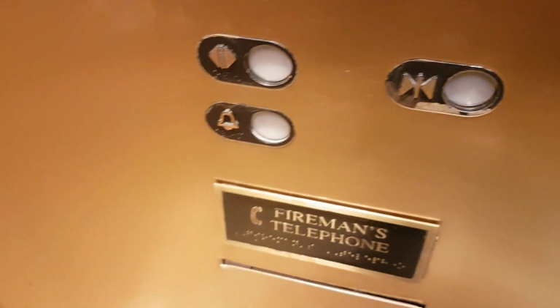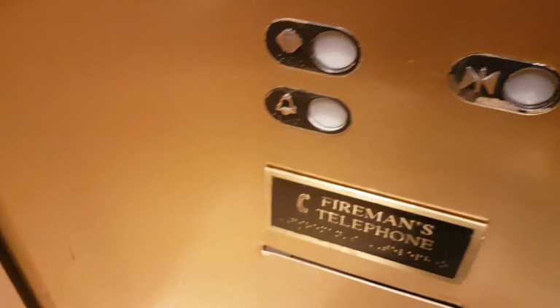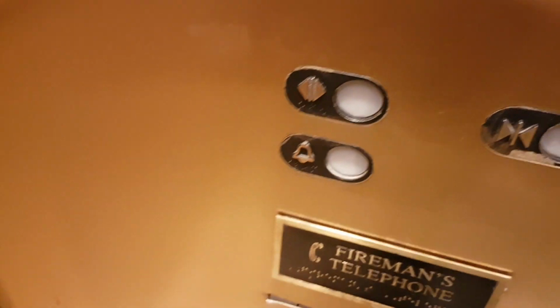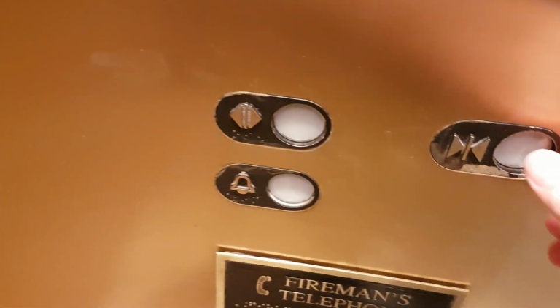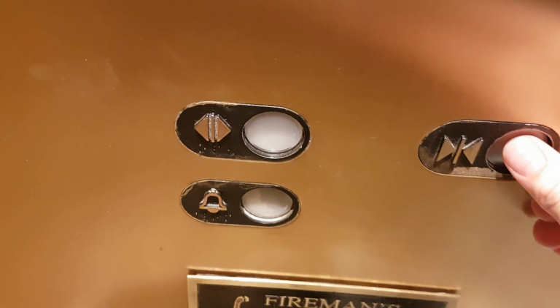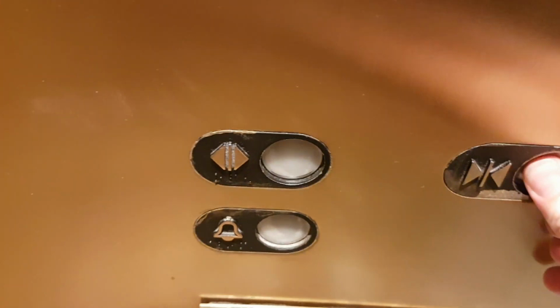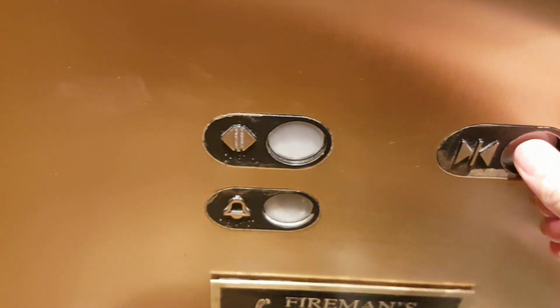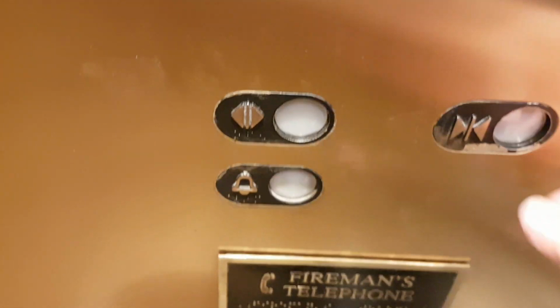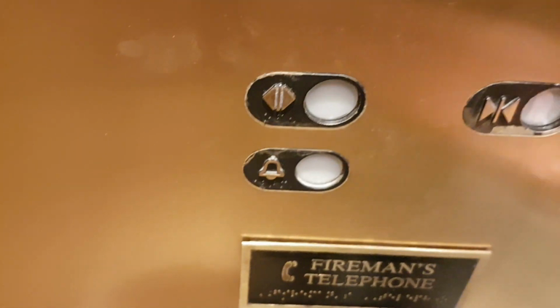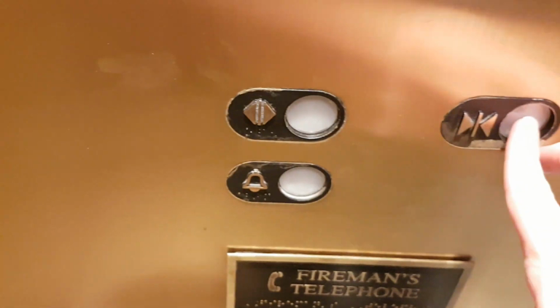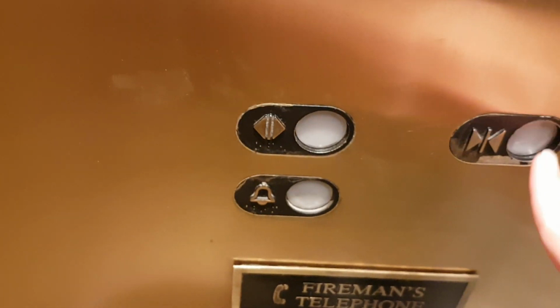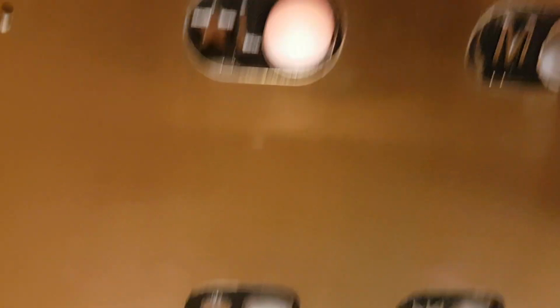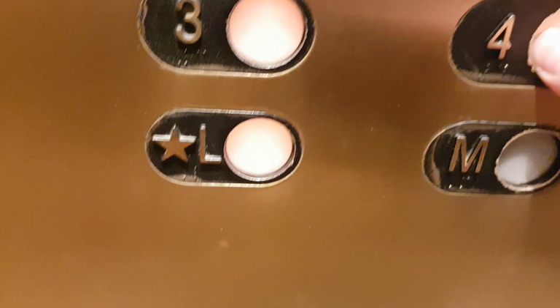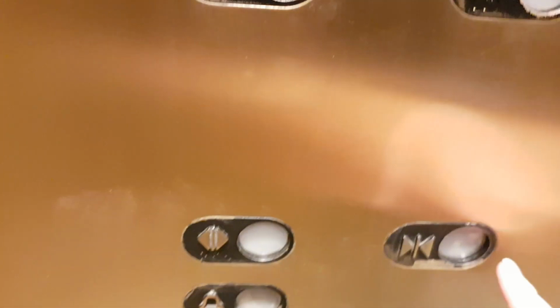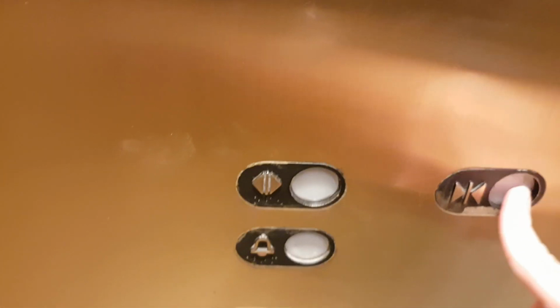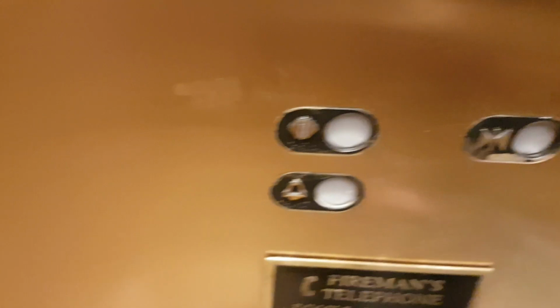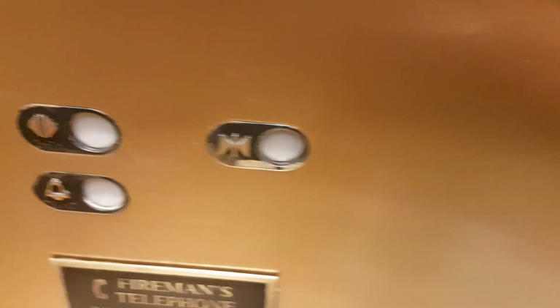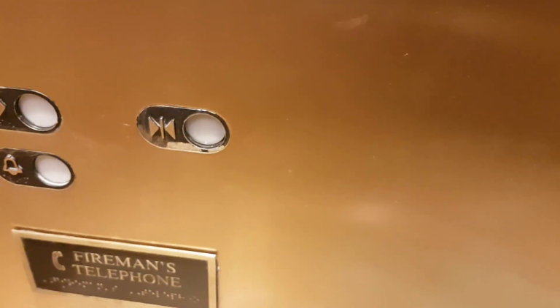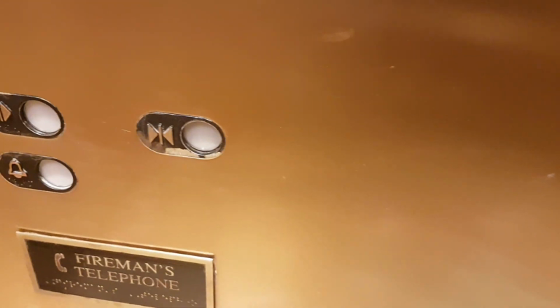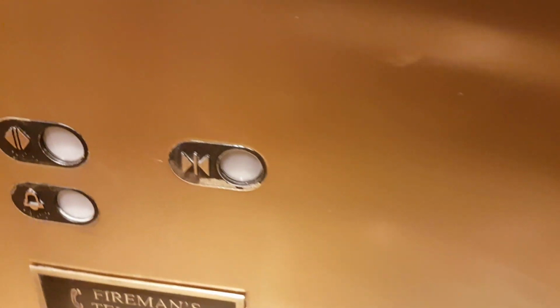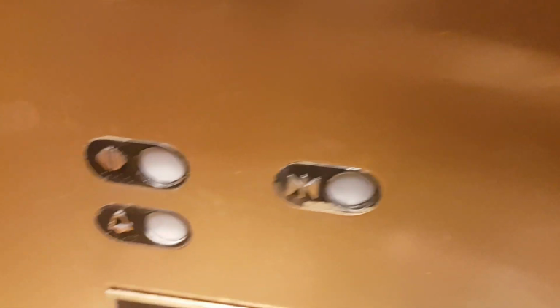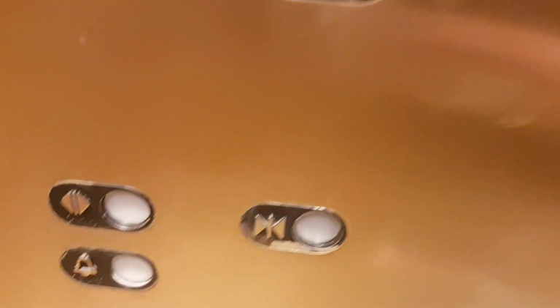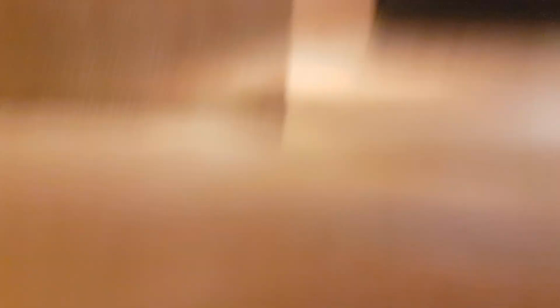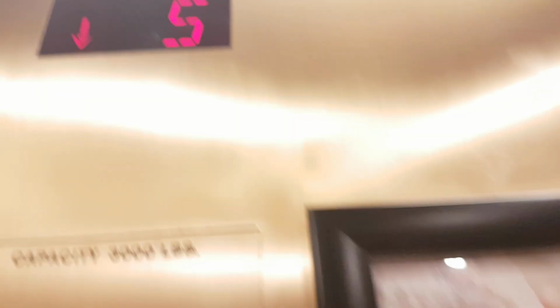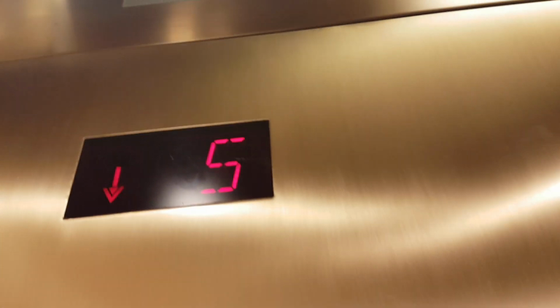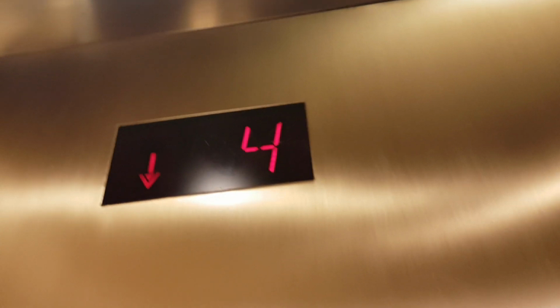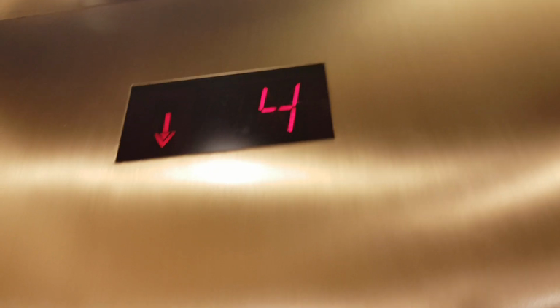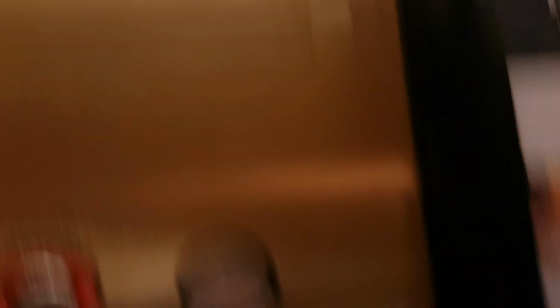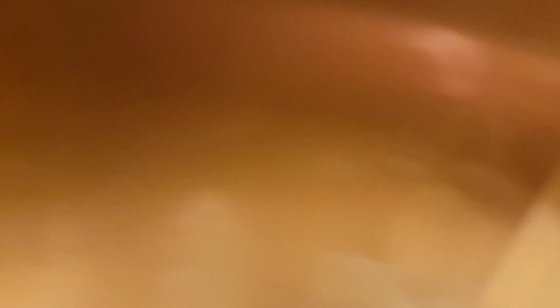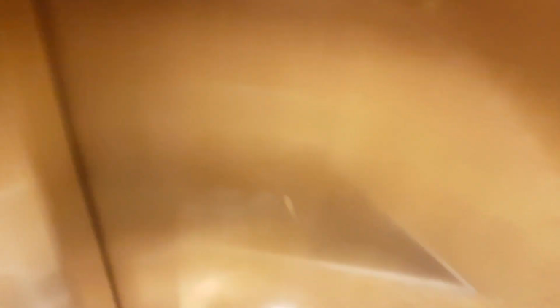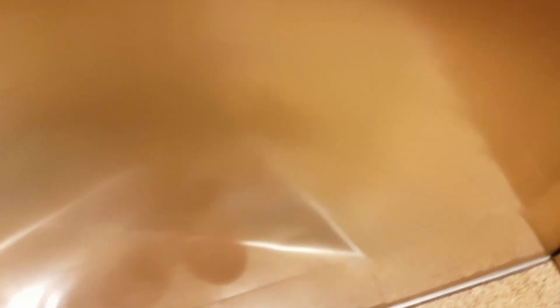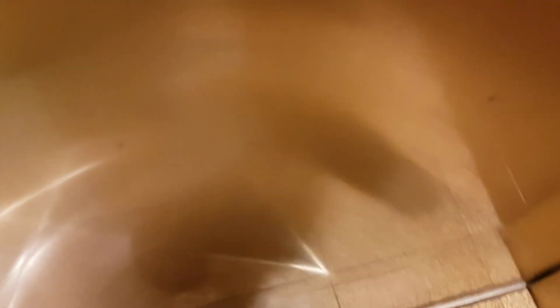Going down. Go down to four and let's change elevators. Four floor. Let's change elevators here.